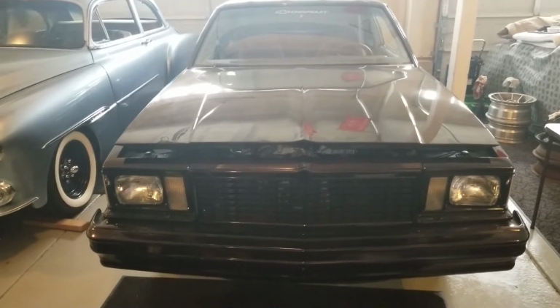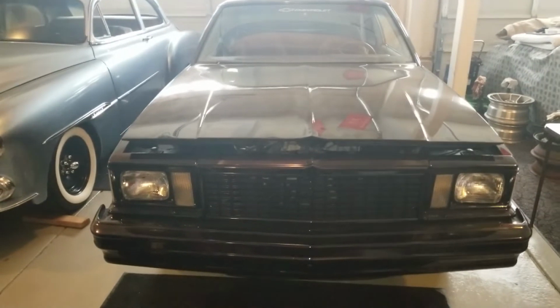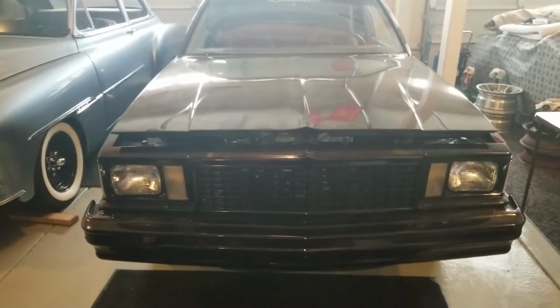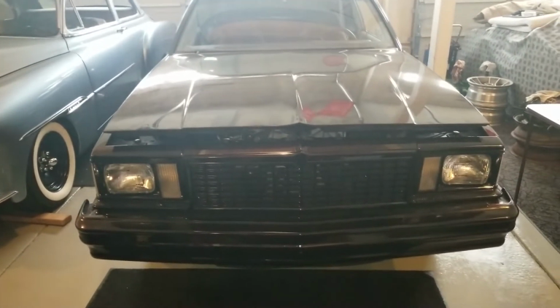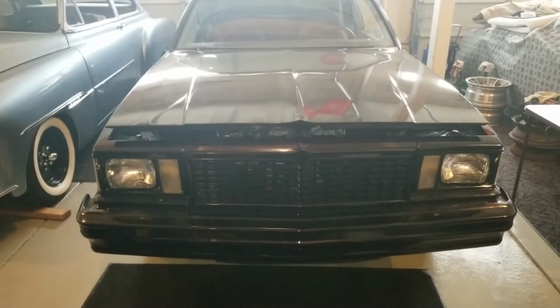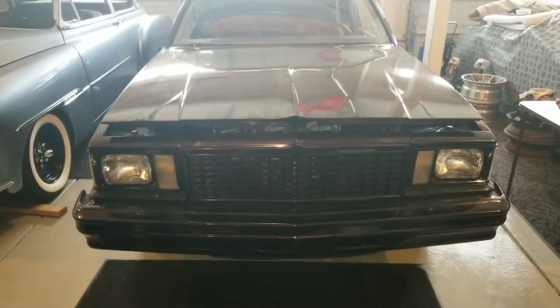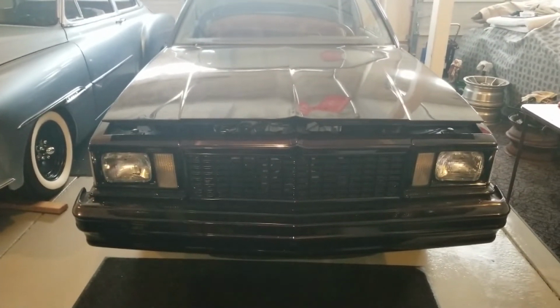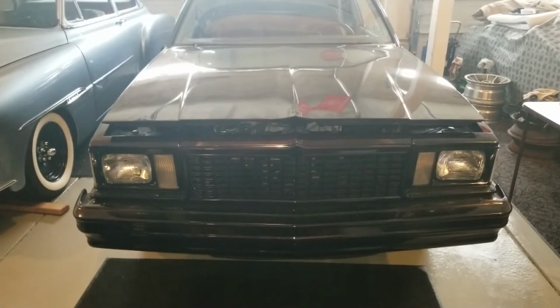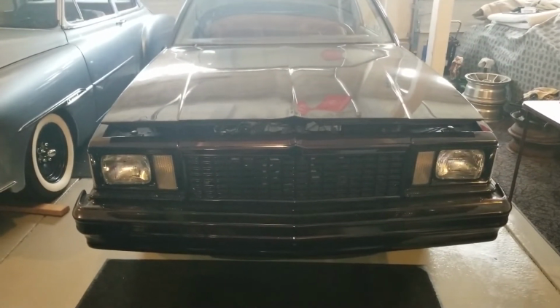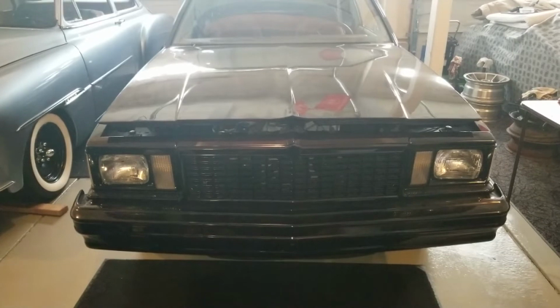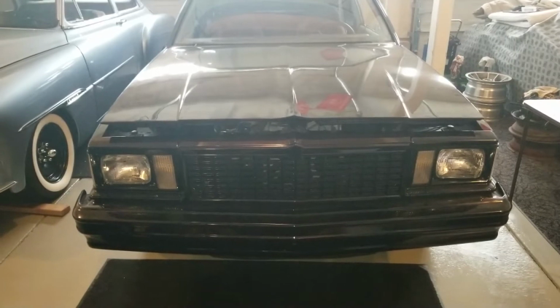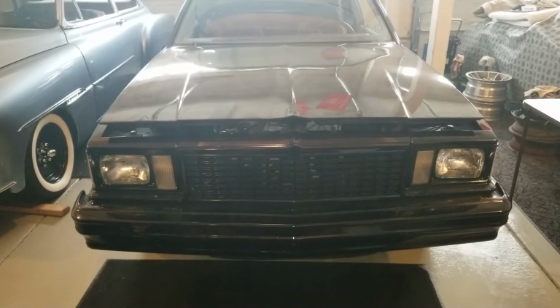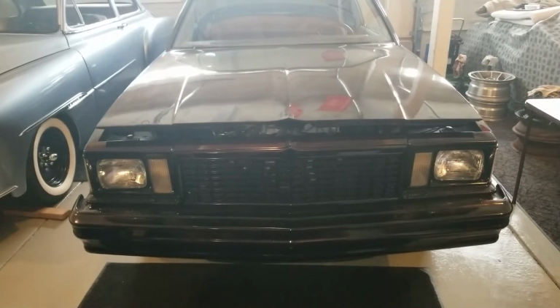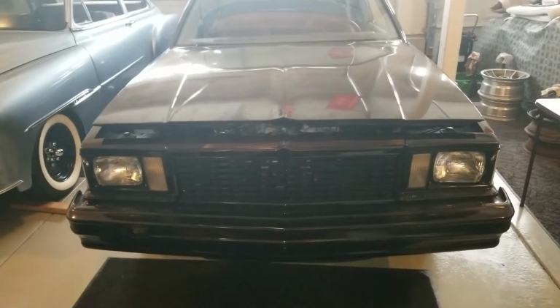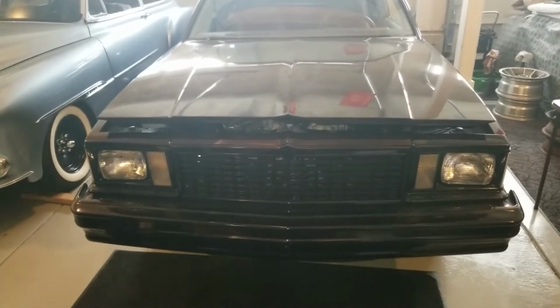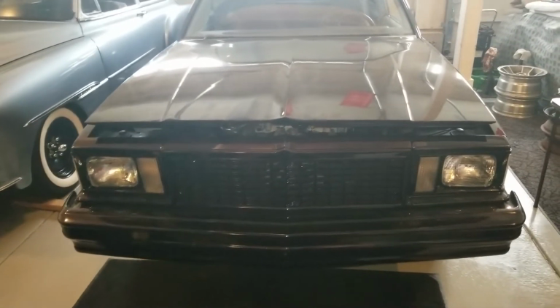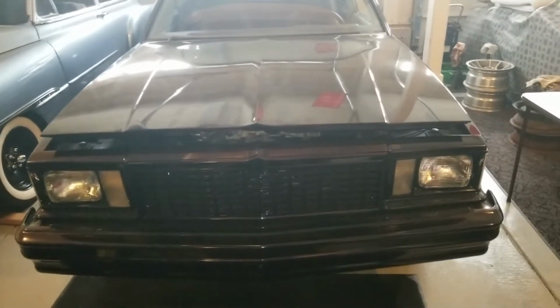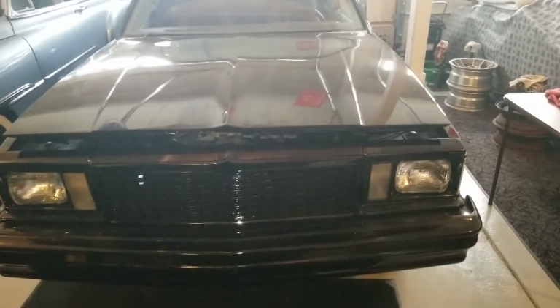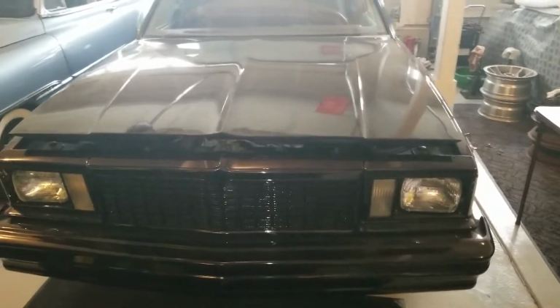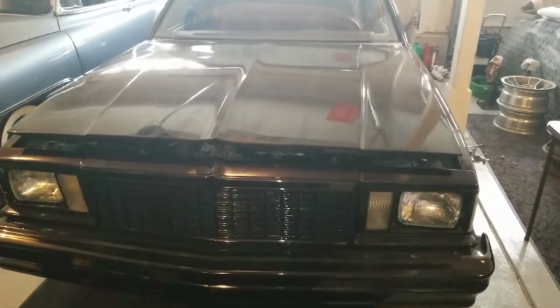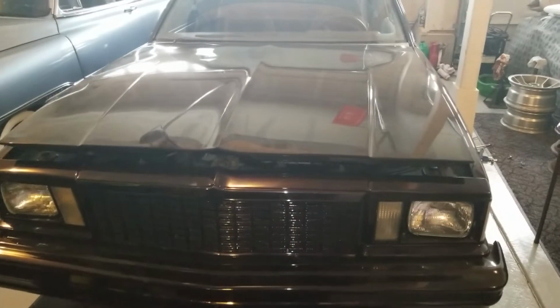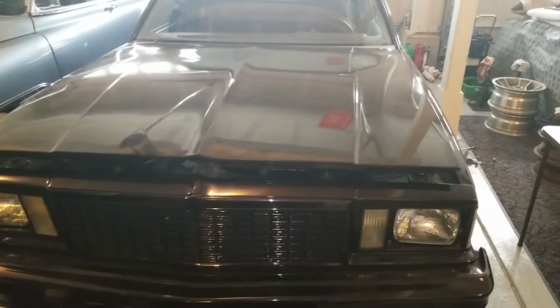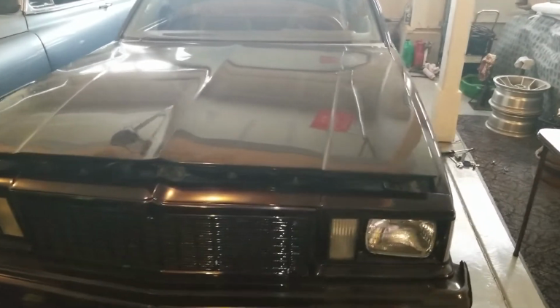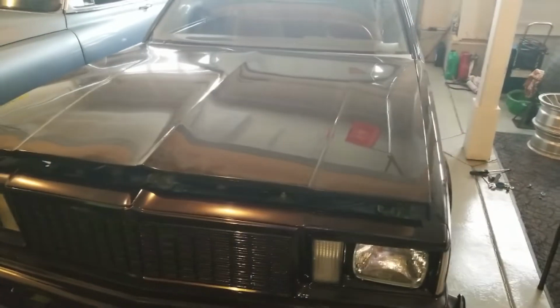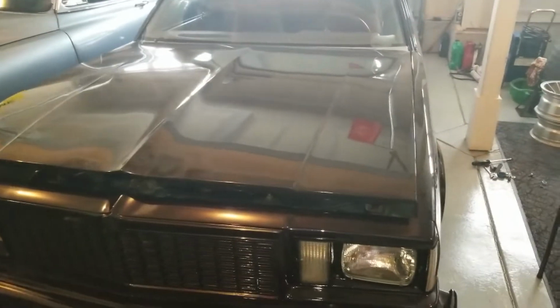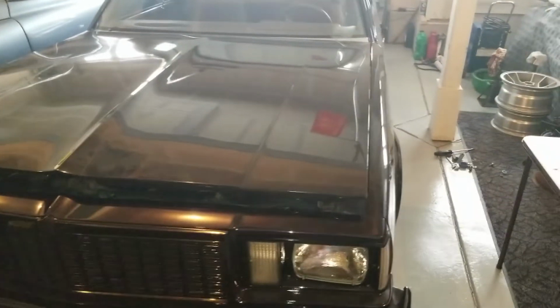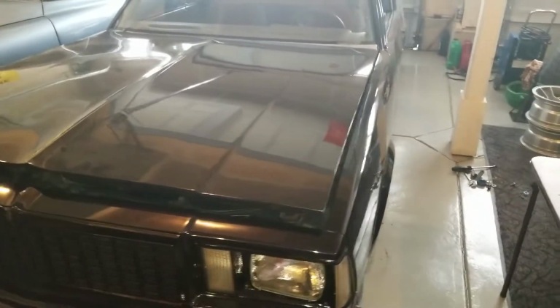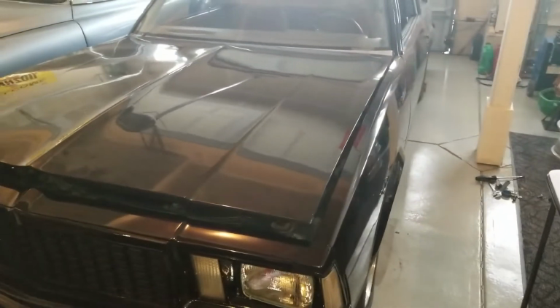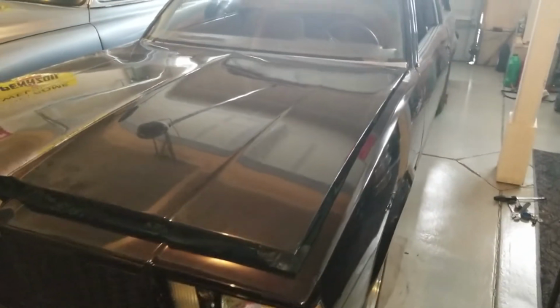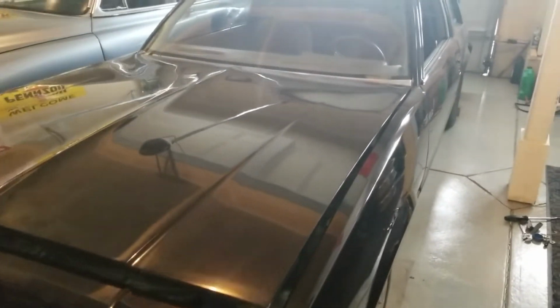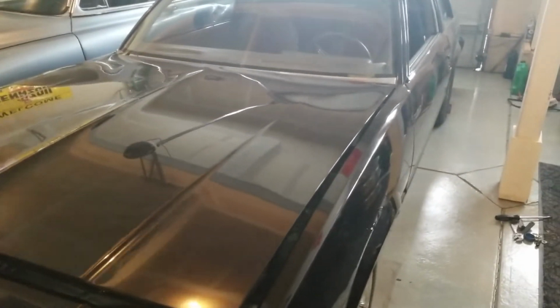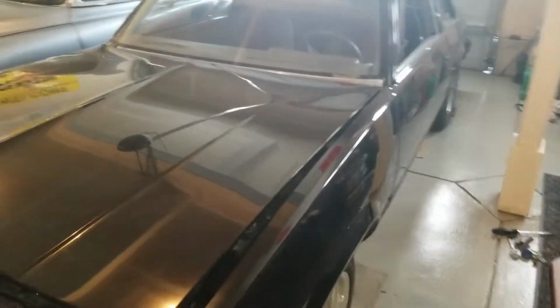I've owned this car here for 20 plus years. Going to do some work on it here this week — going to take it over to a friend's shop. We're going to finish up the motor swap in it. It's getting an LS motor. It's a 78 Chevy Malibu.